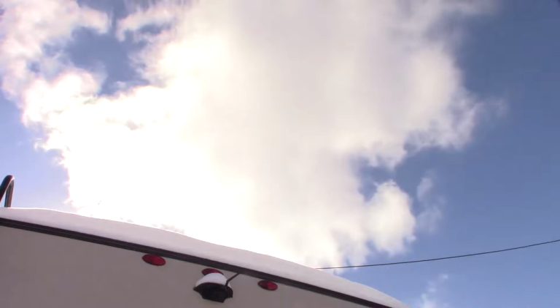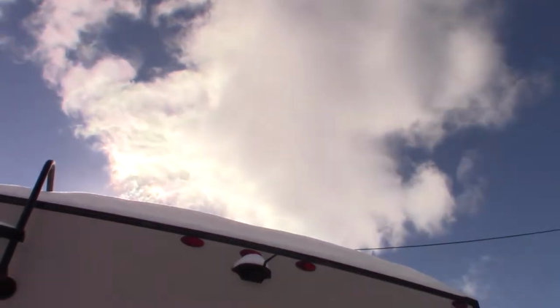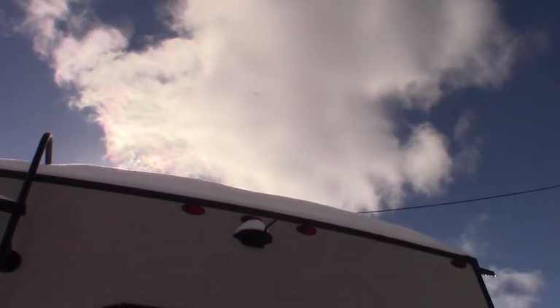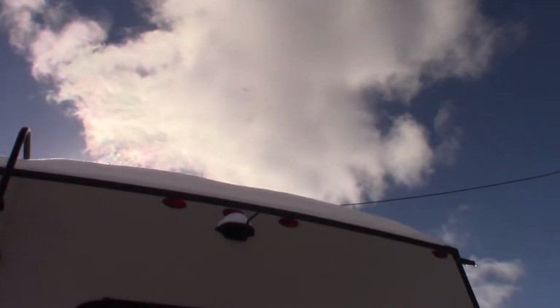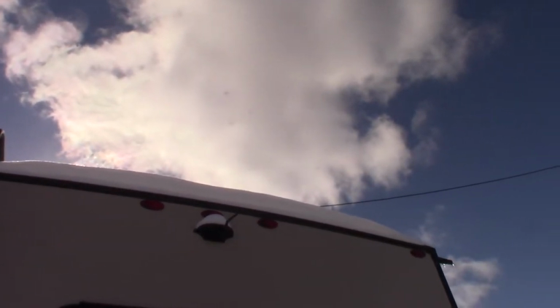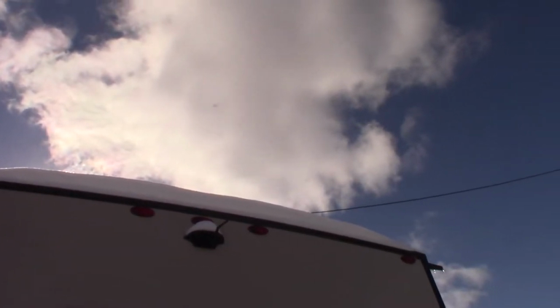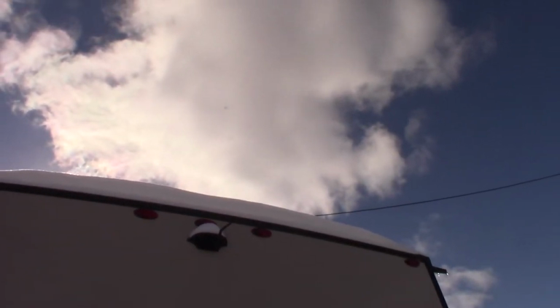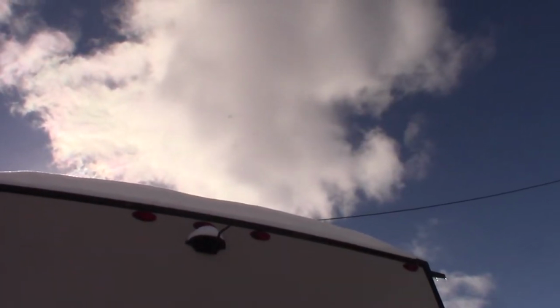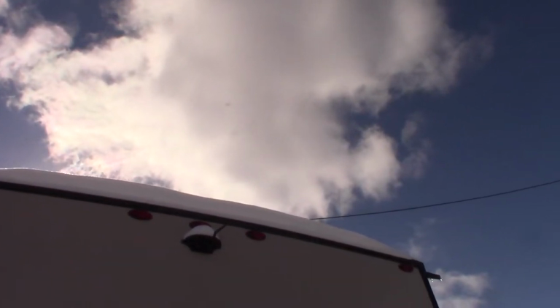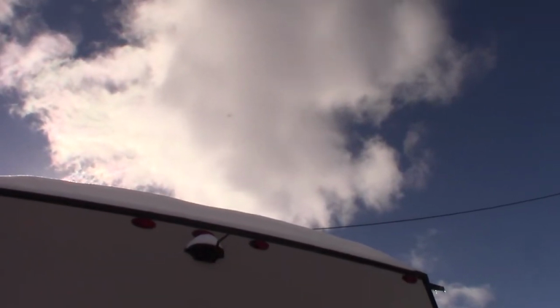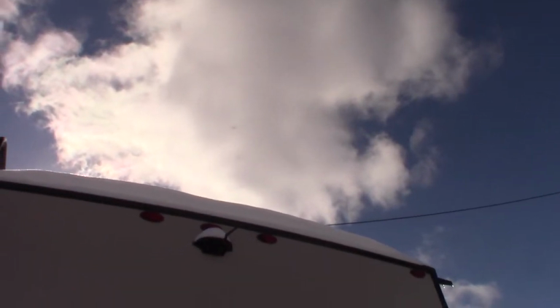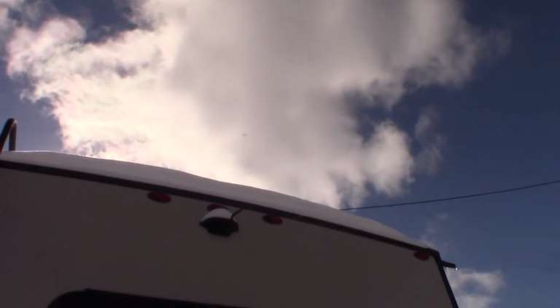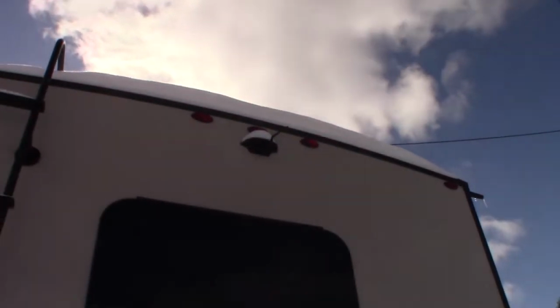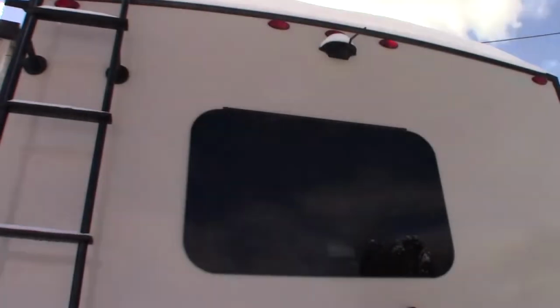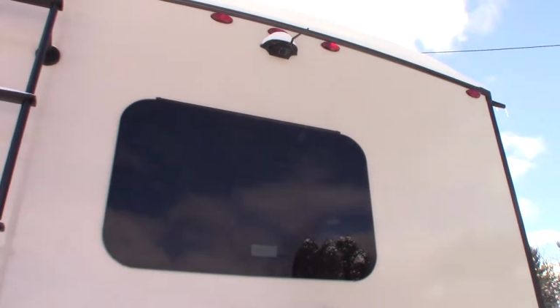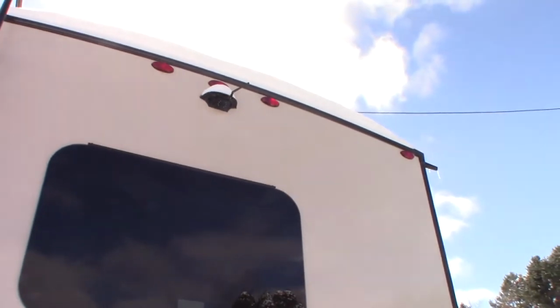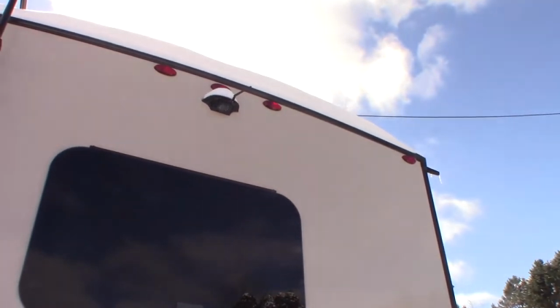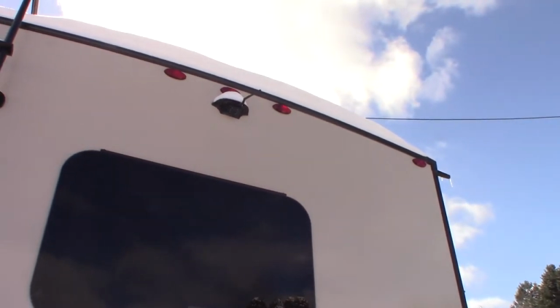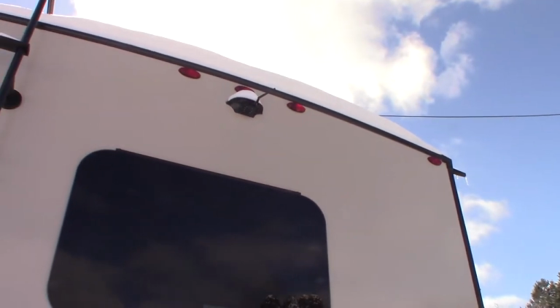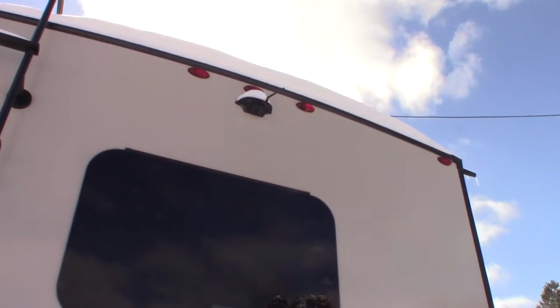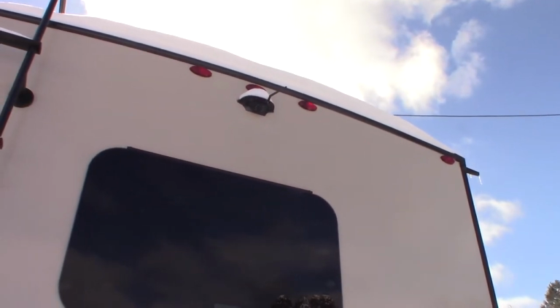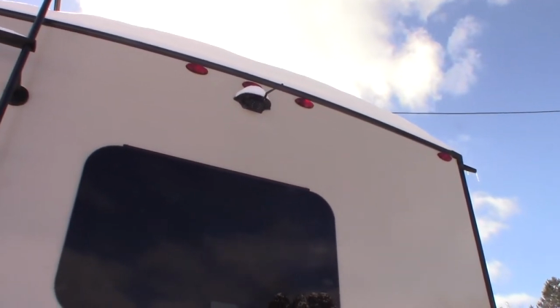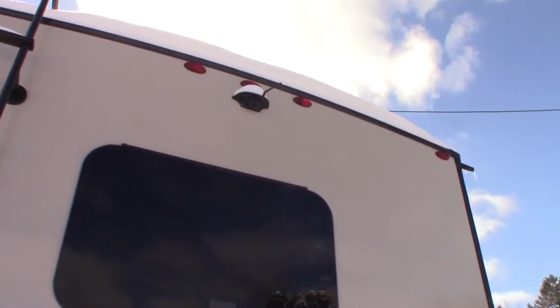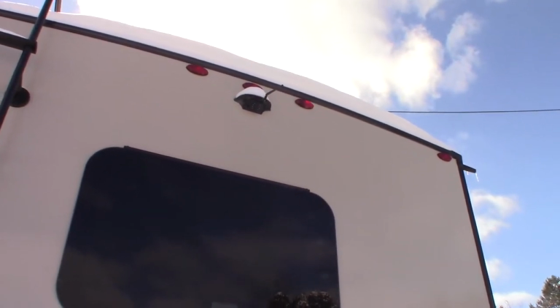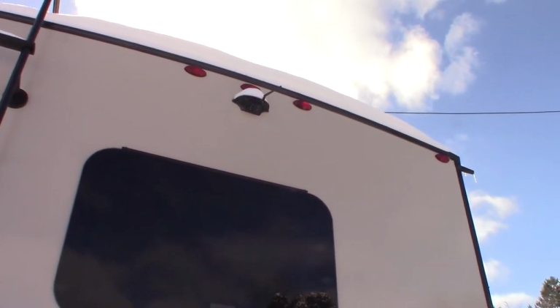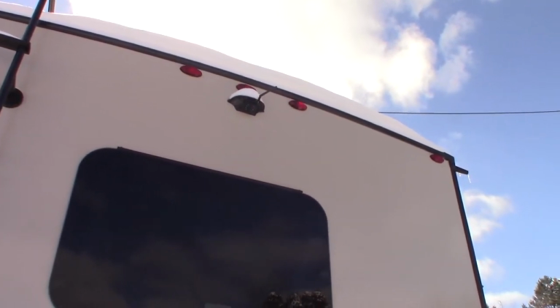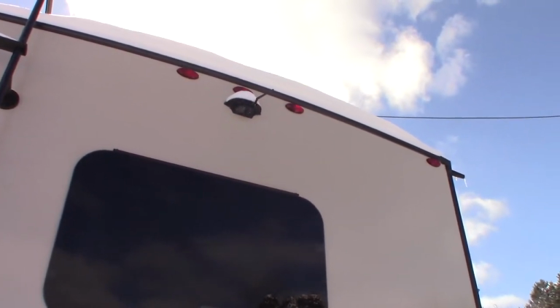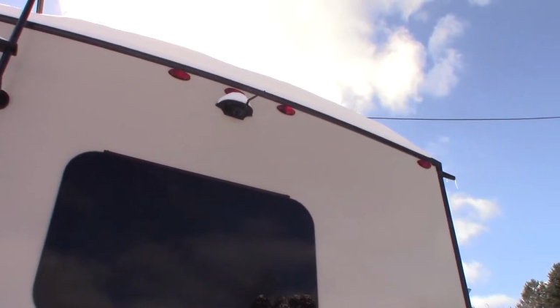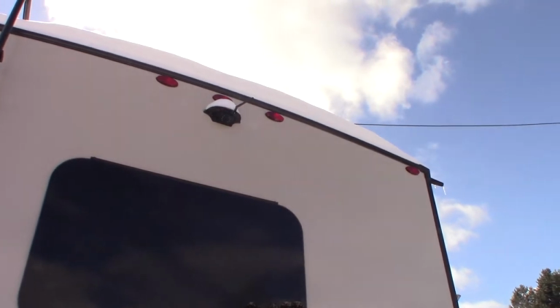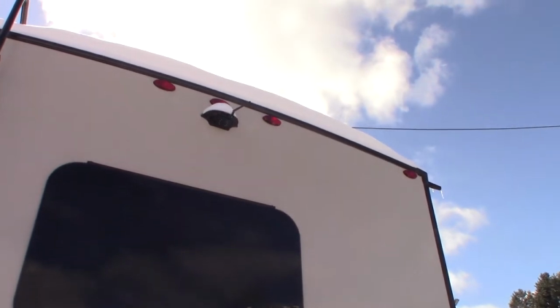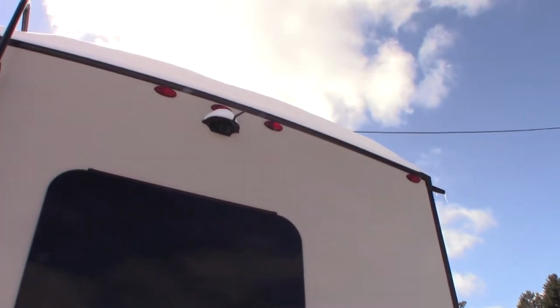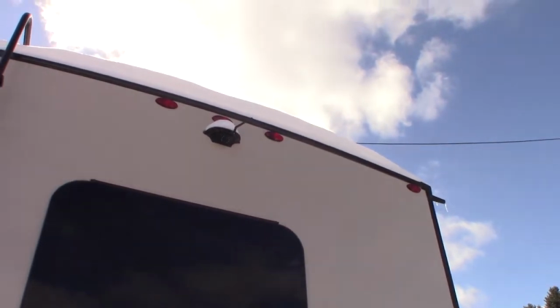That is your backup camera right there. It activates when you turn on your running lights — keep that in mind. If you have your running lights on automatic with most tow vehicles, it will not turn them on; you have to physically grab the knob and turn it on.